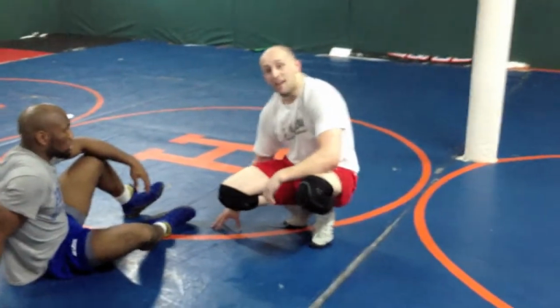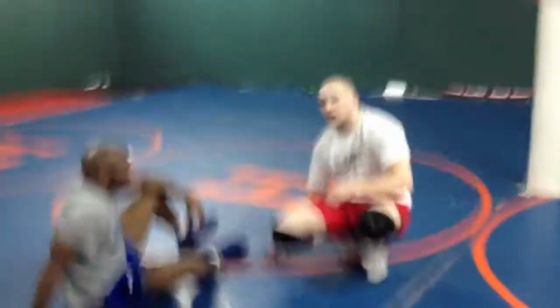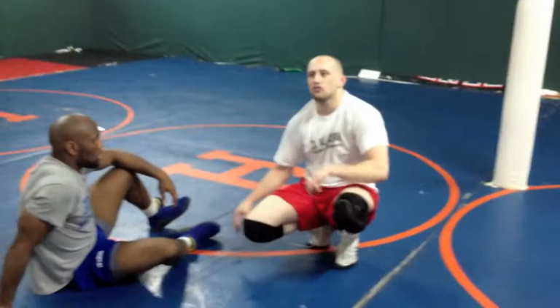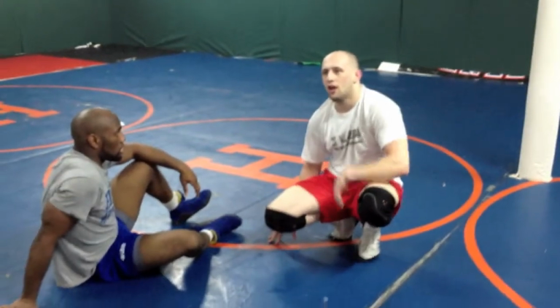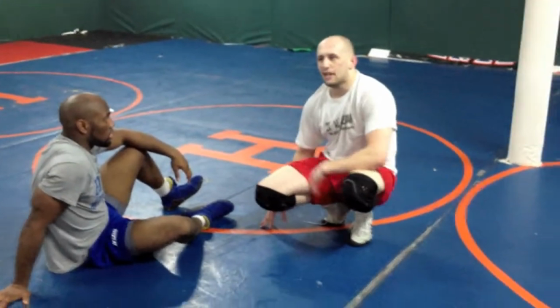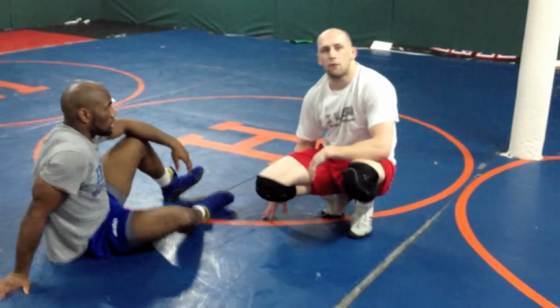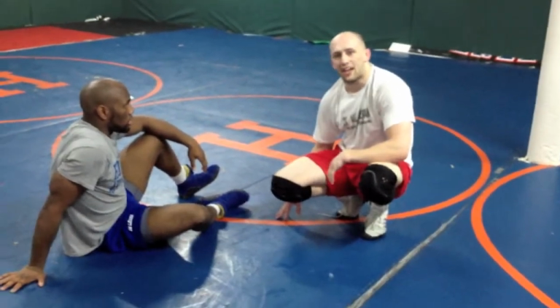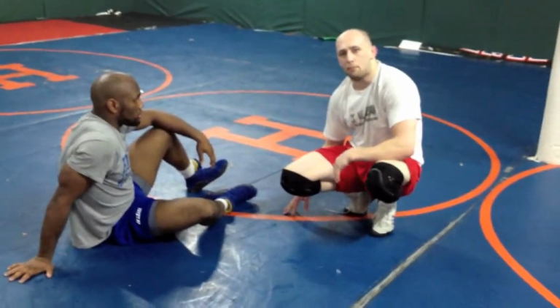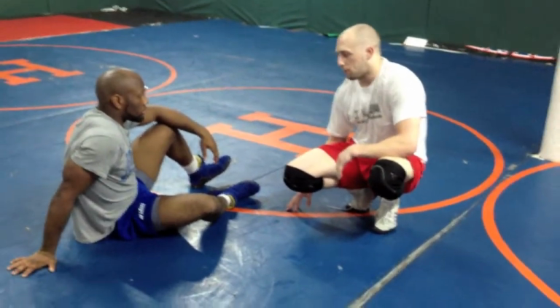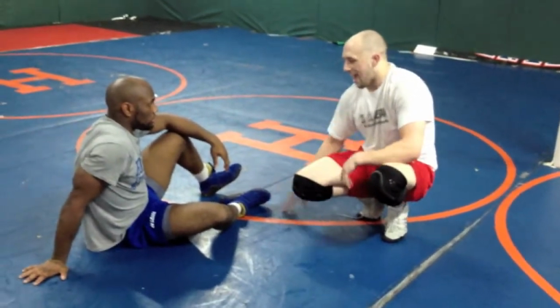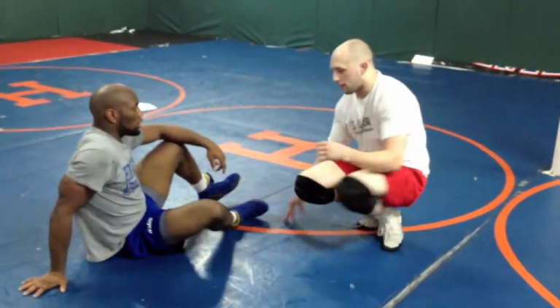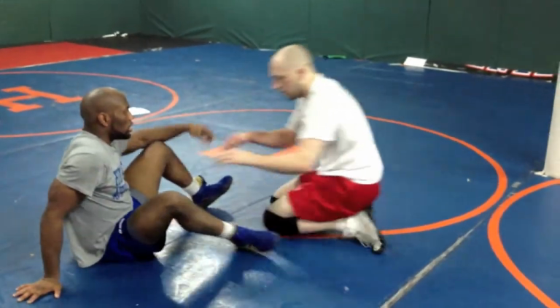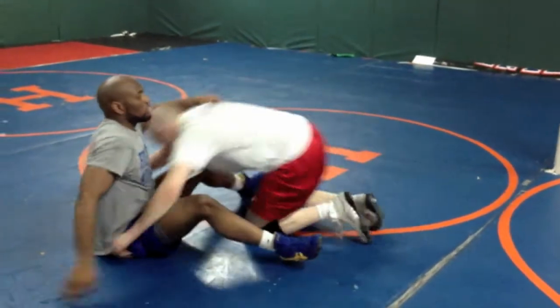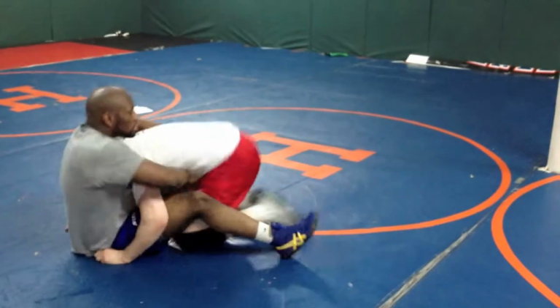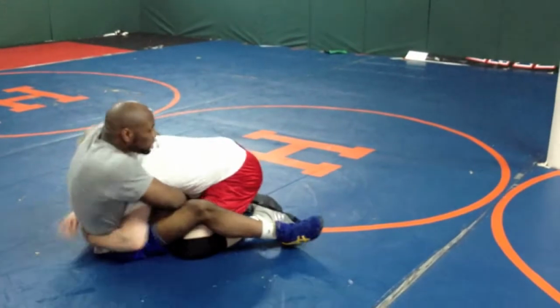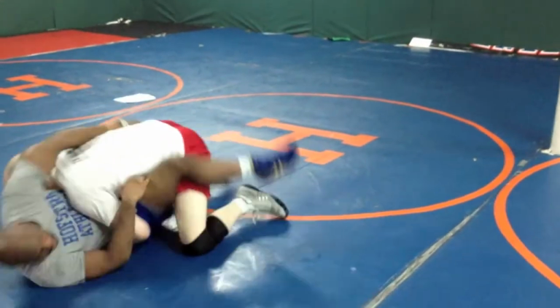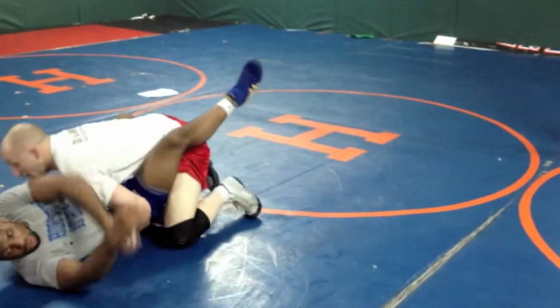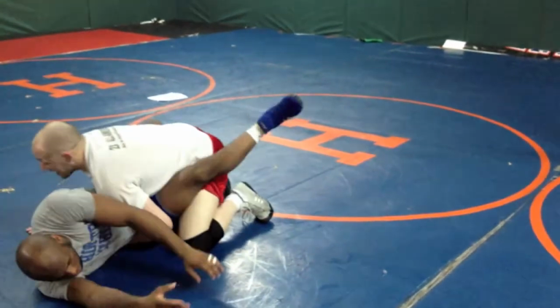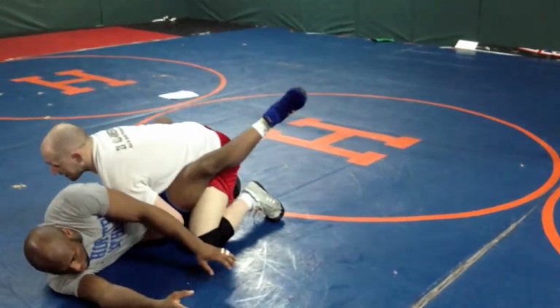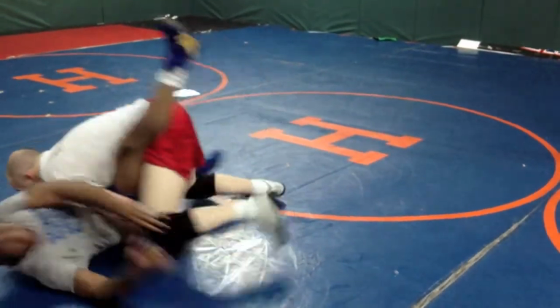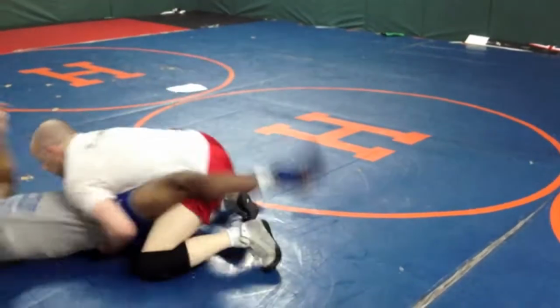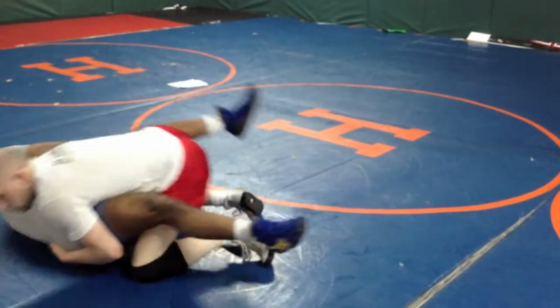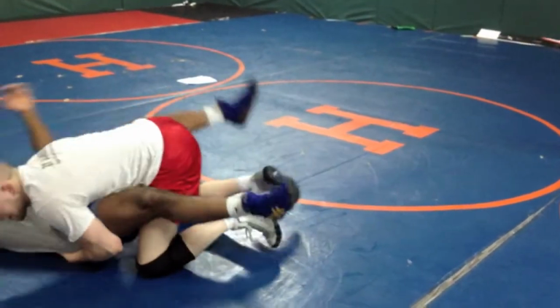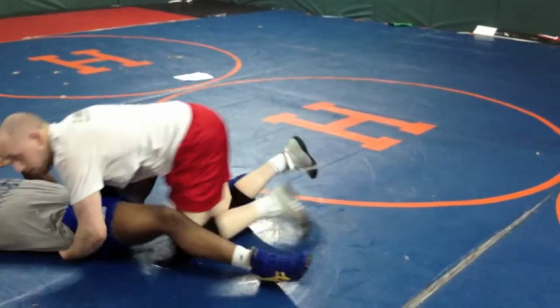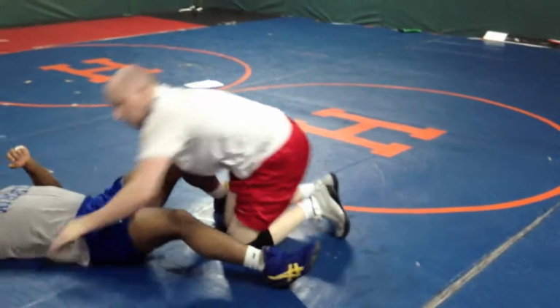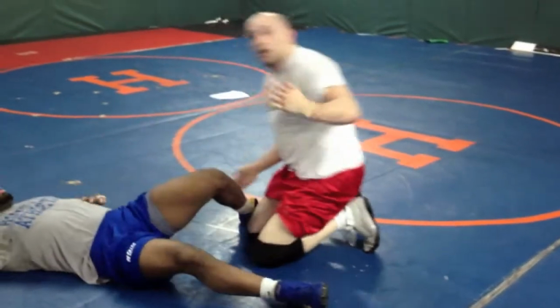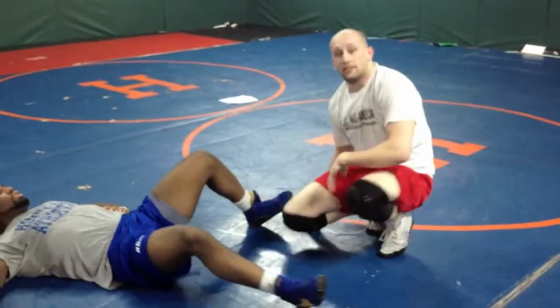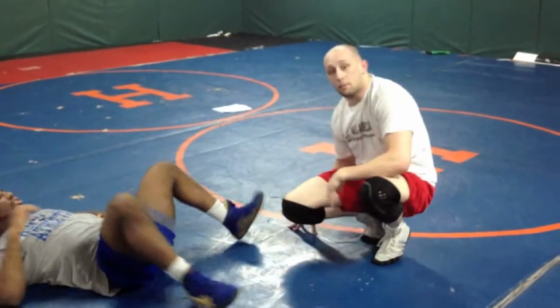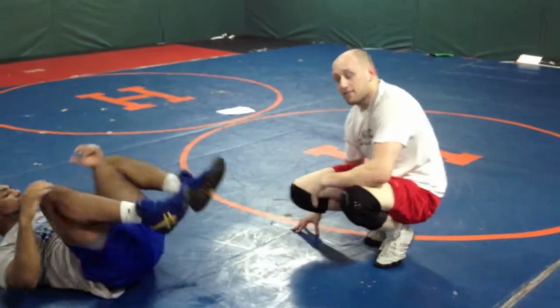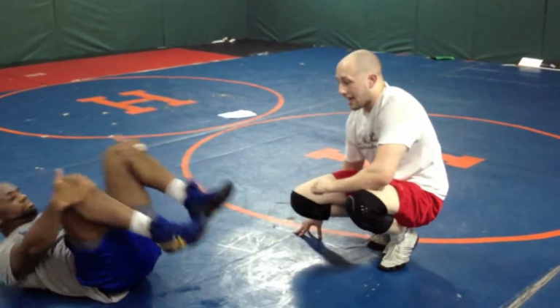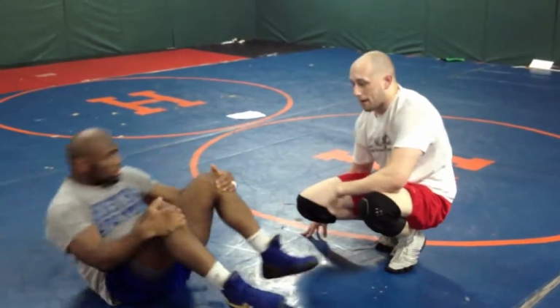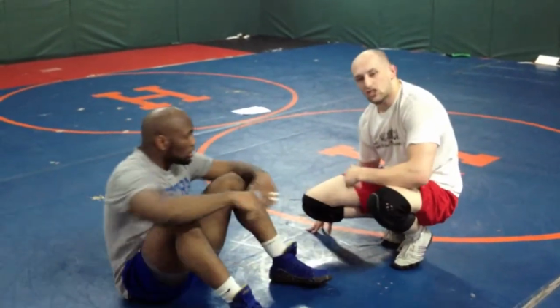If I was losing — let's say I was losing 4-0 — I hit a double in the third period and I ended up here. Definitely I'm going to stay here for the next minute and a half, staying right here like this until the period ends. I get my back points and I score.